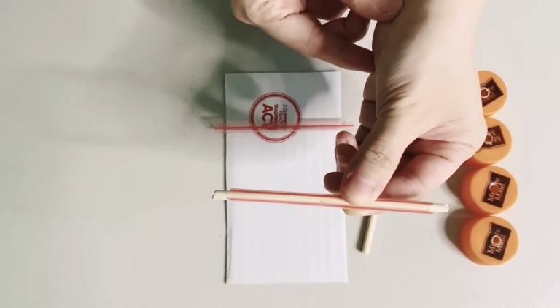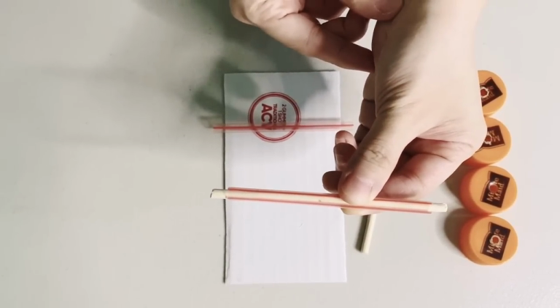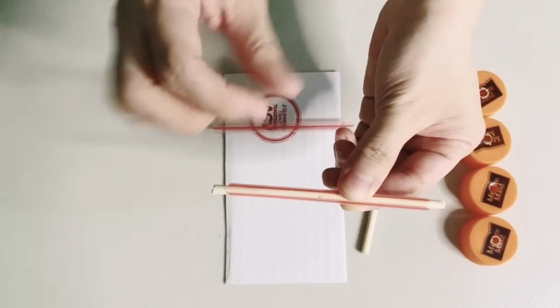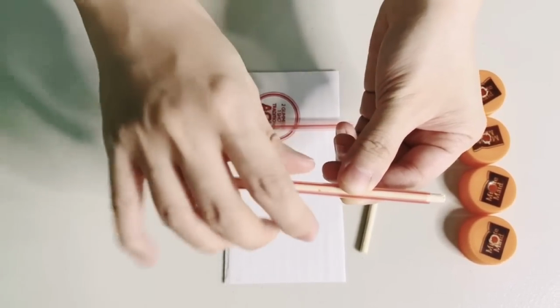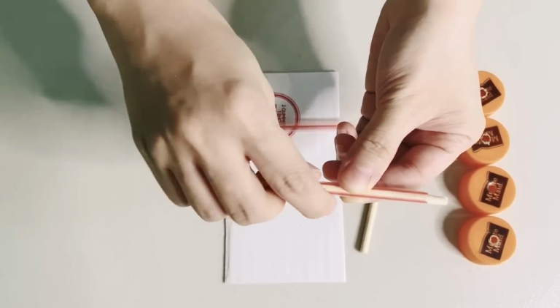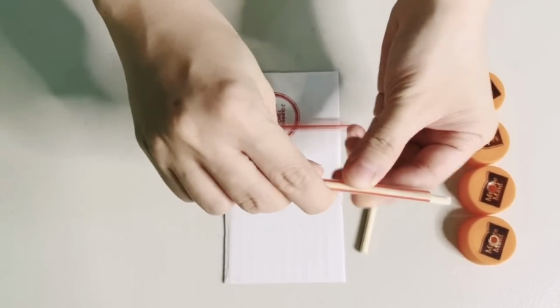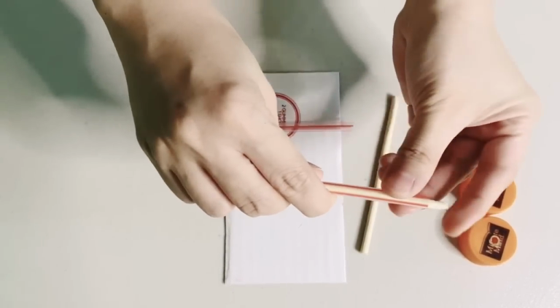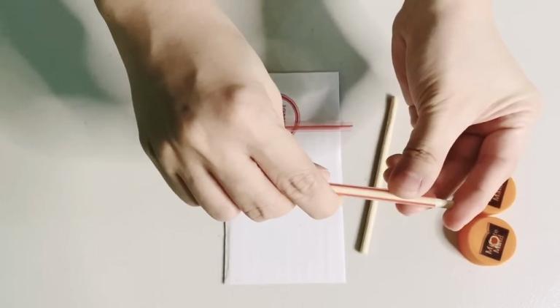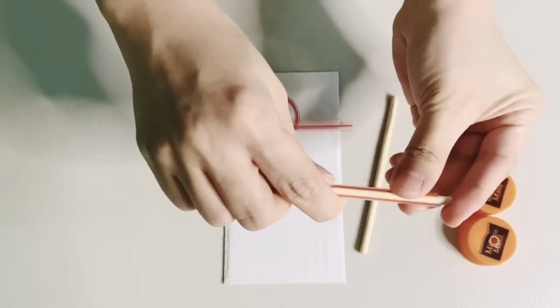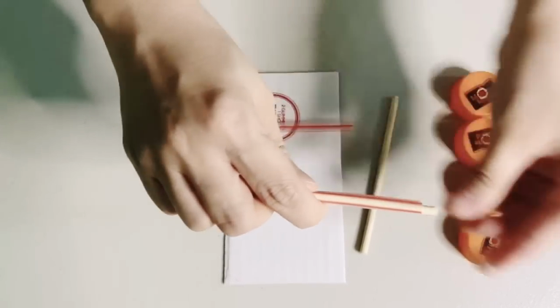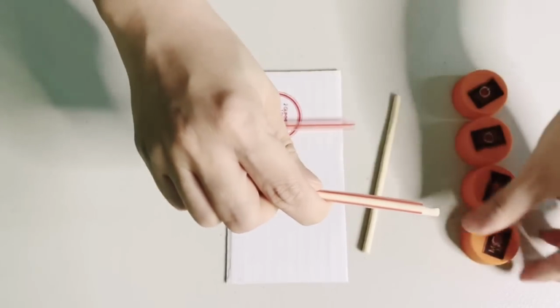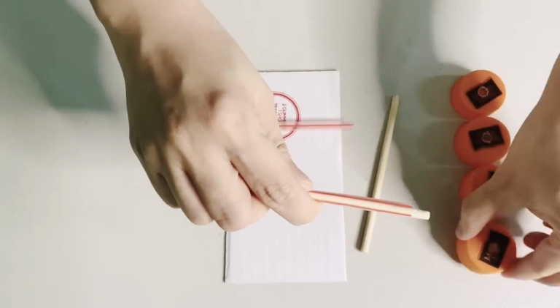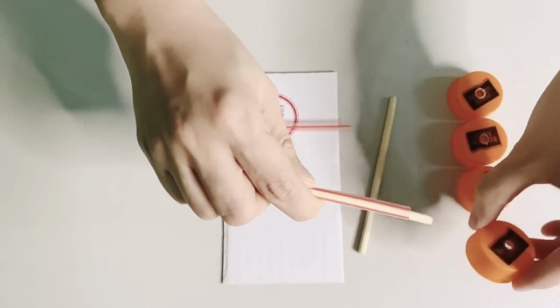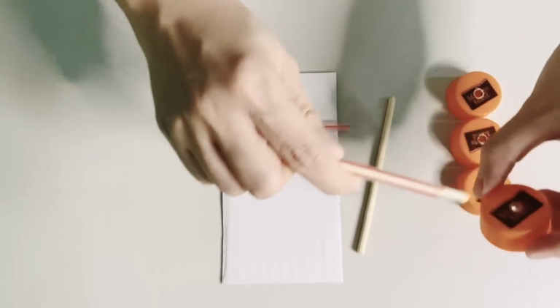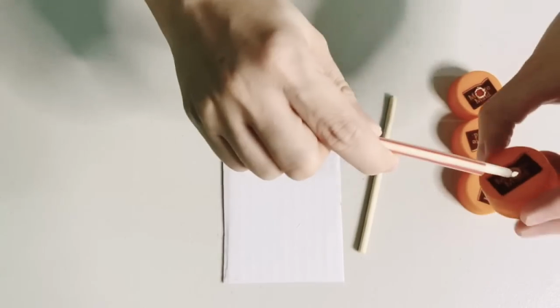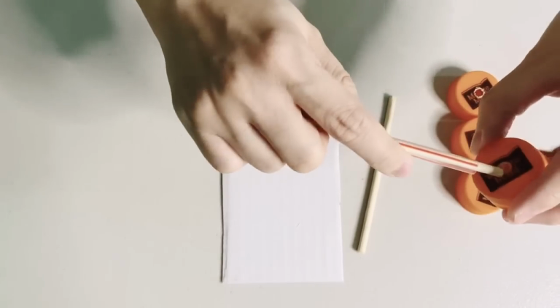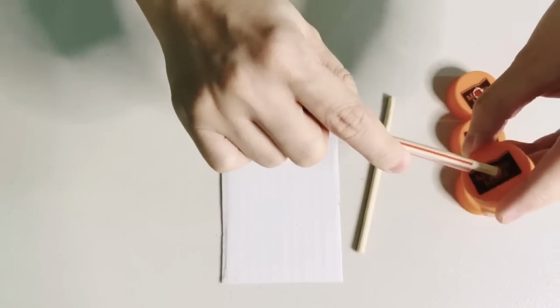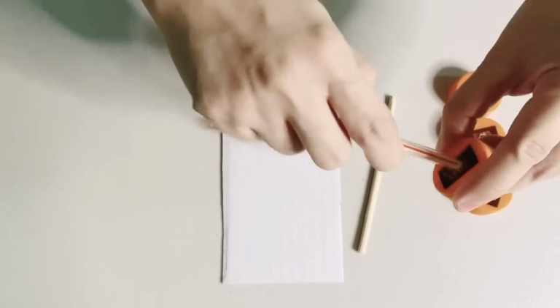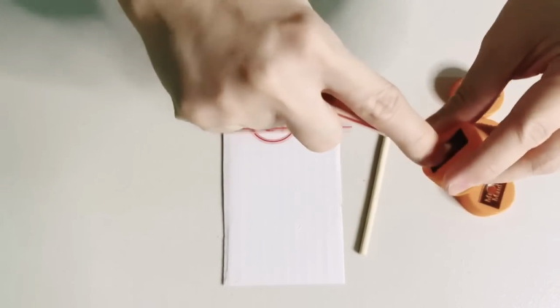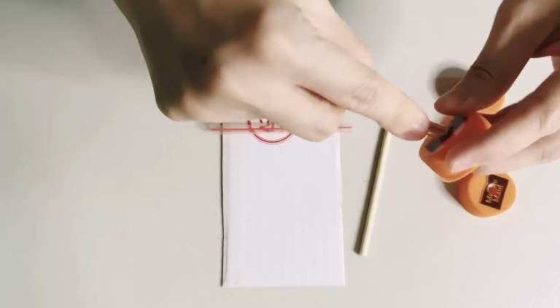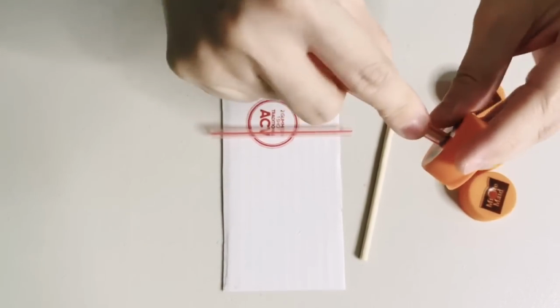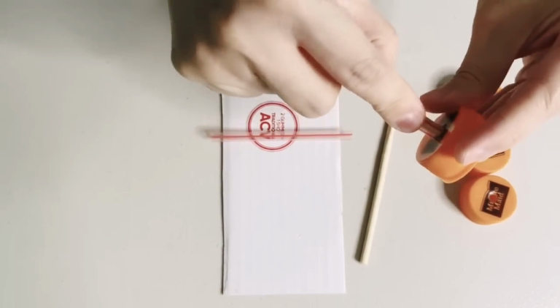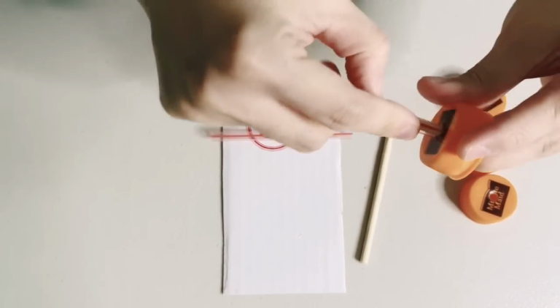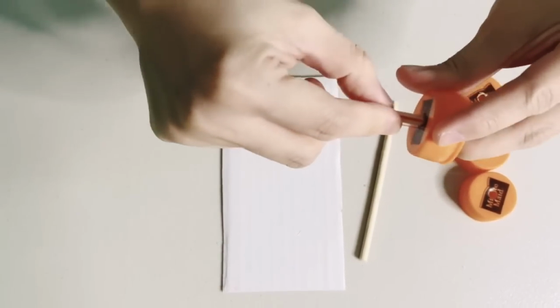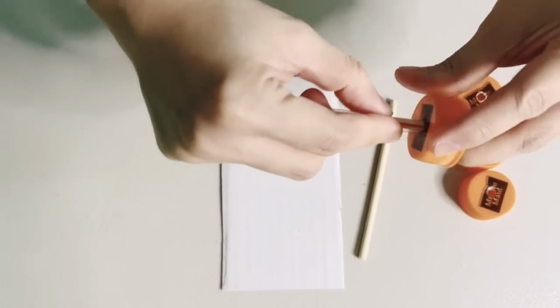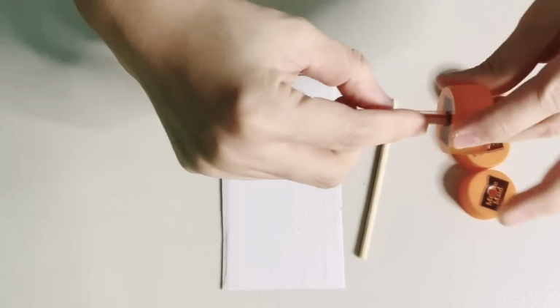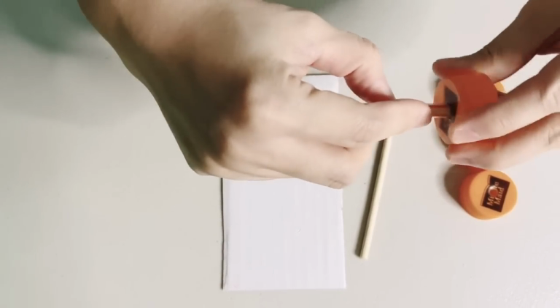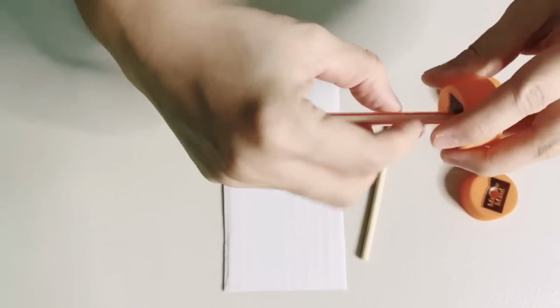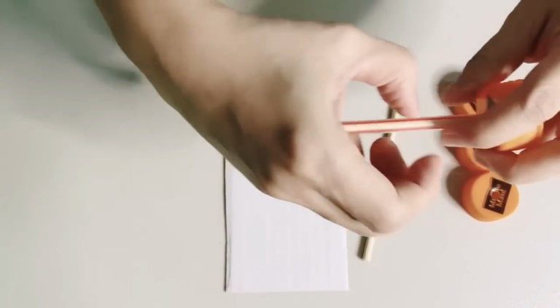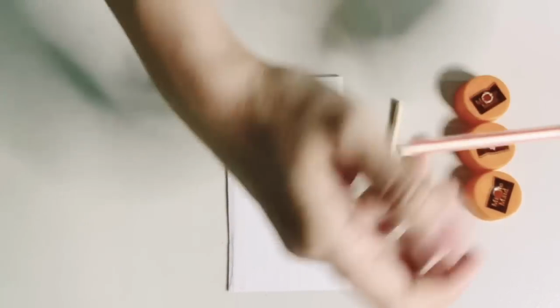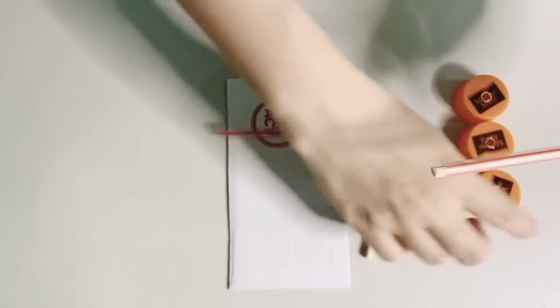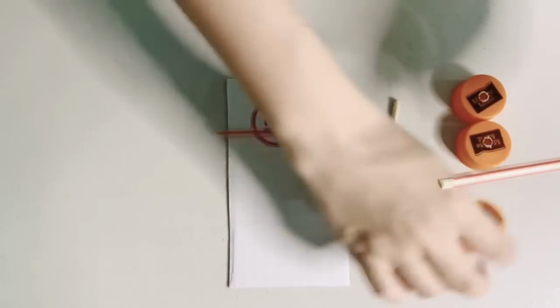Now, let's put the sticks inside the straws and inside the holes in our bottle caps. These will be our car's wheels and axles.